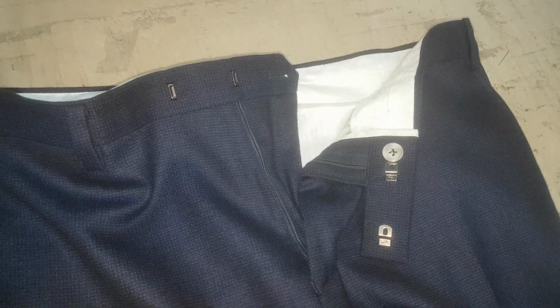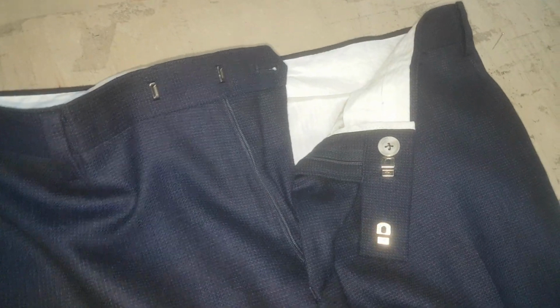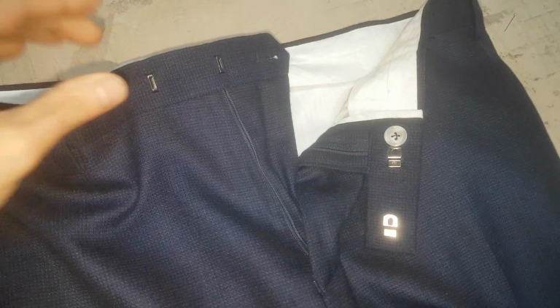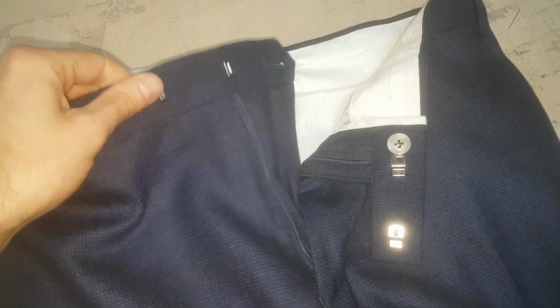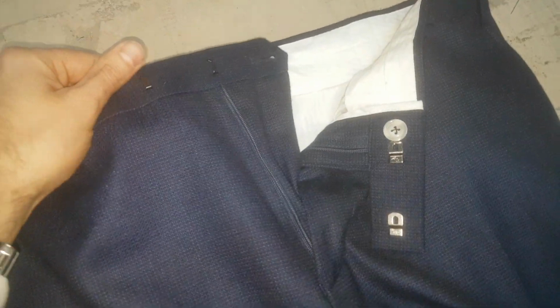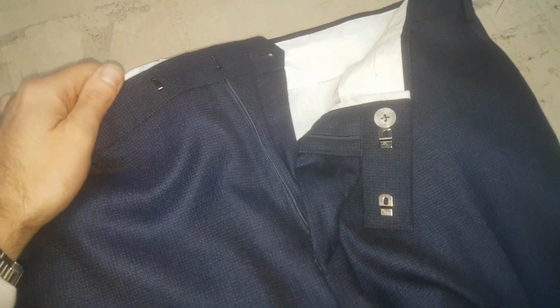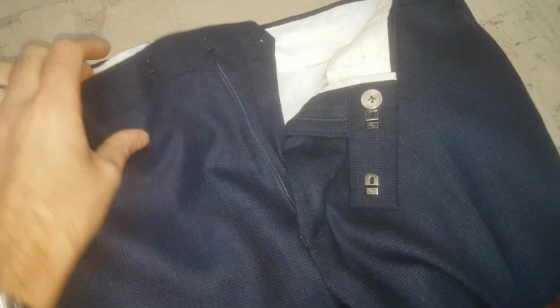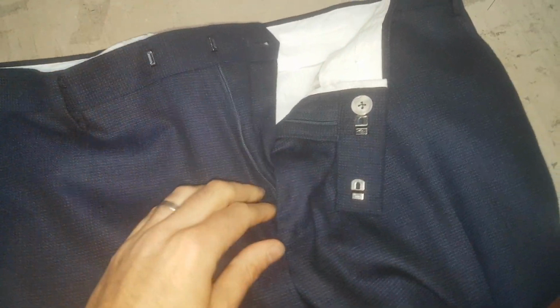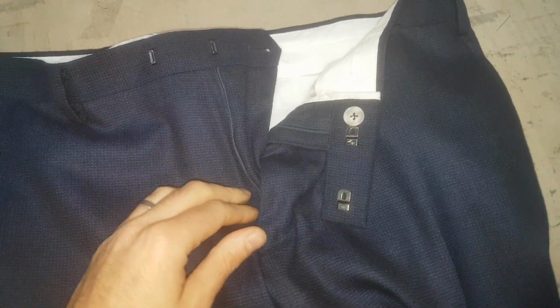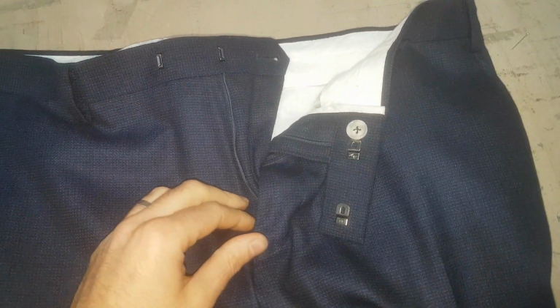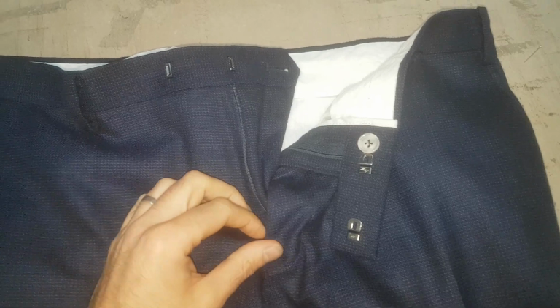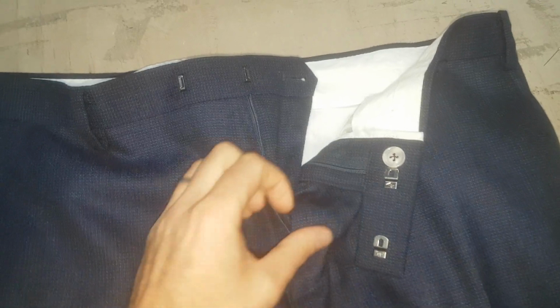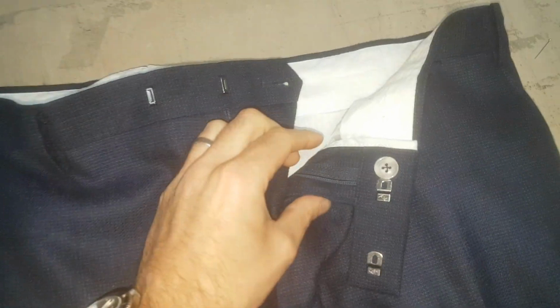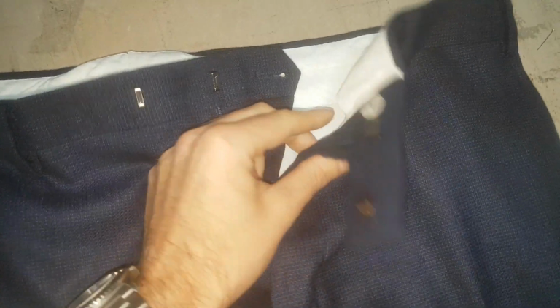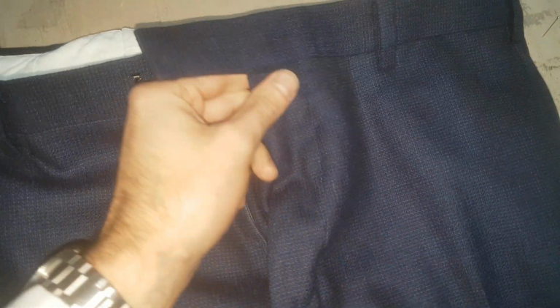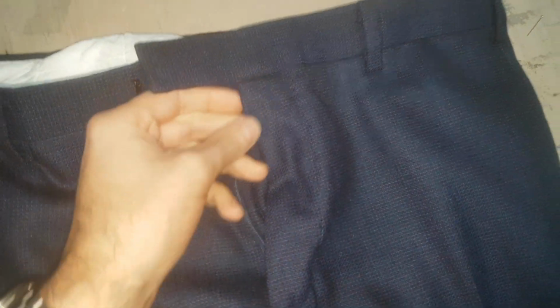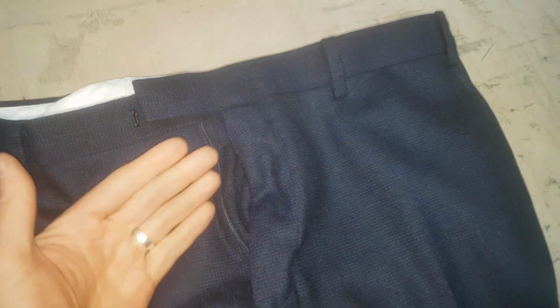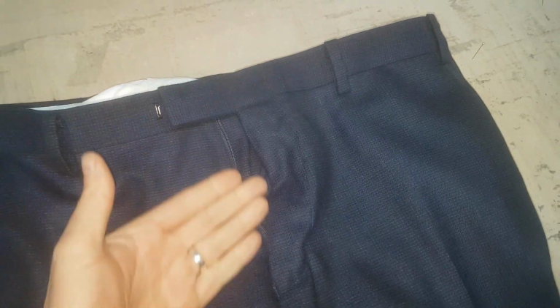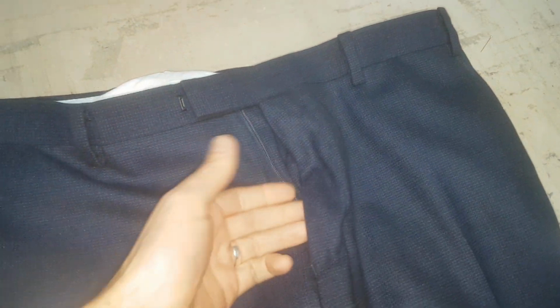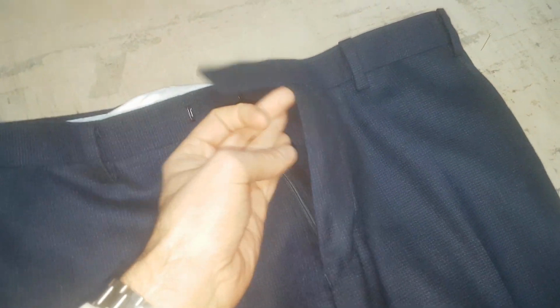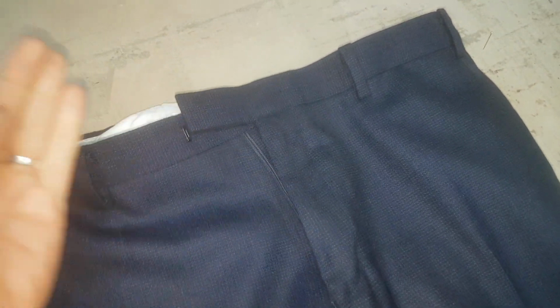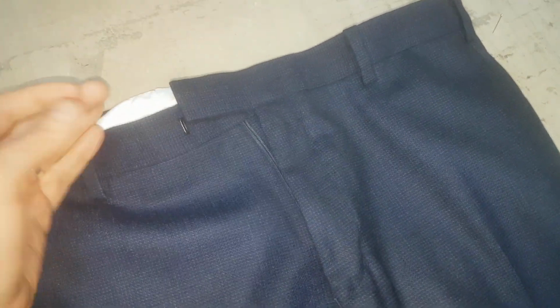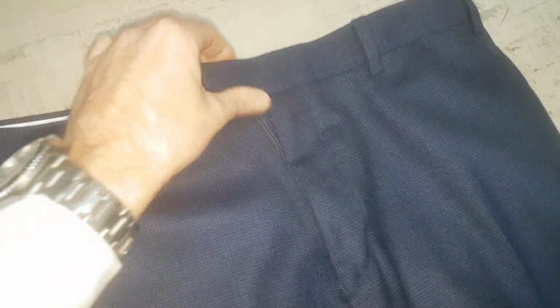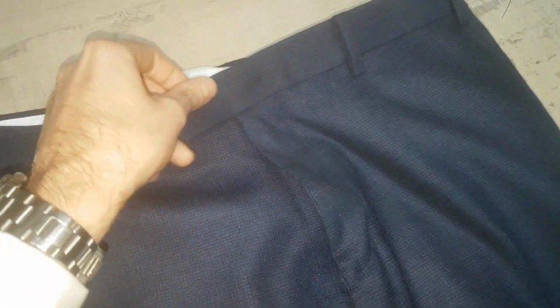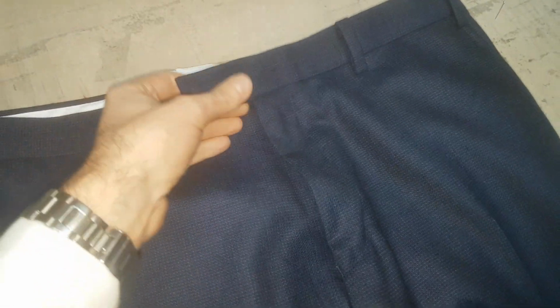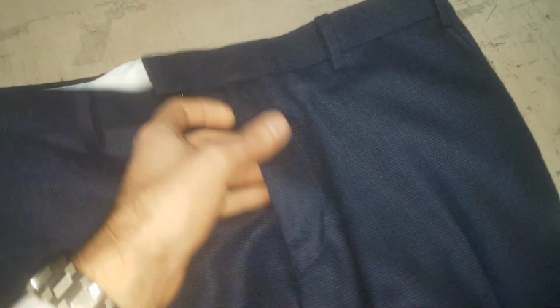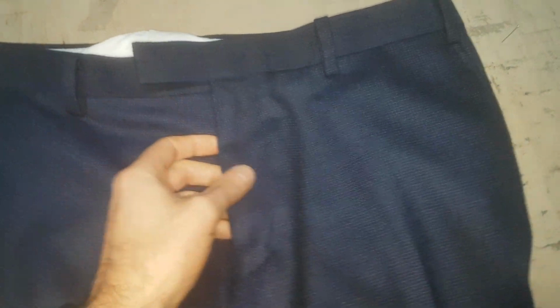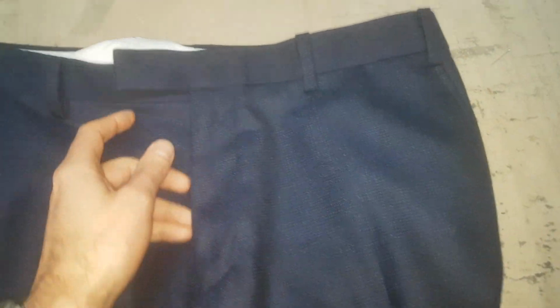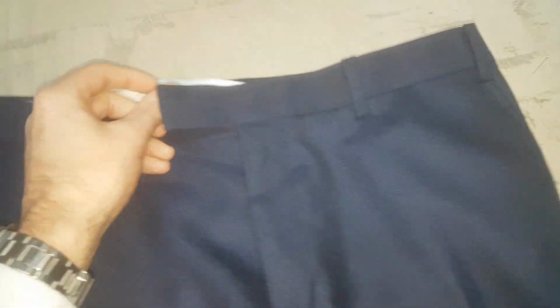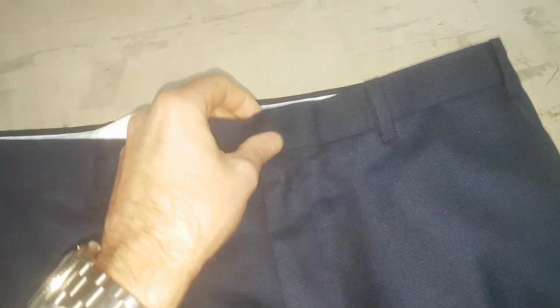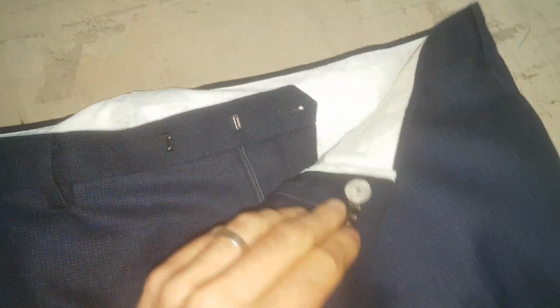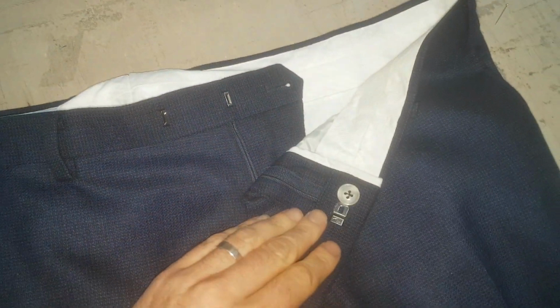Hi guys, just thought I'd post up a quick informative video on when jobs go wrong. Before we start, obviously I did not do this job. I just want to stress that this is a job that was brought in to us.